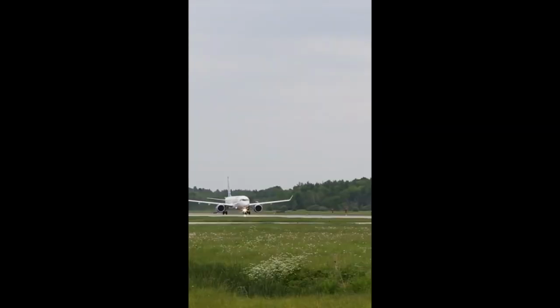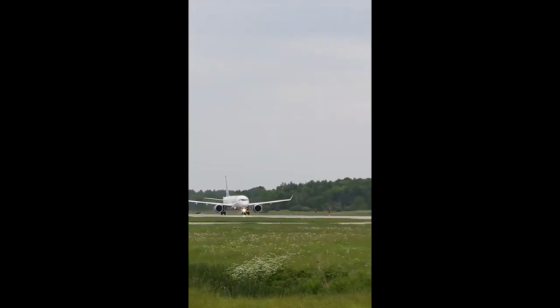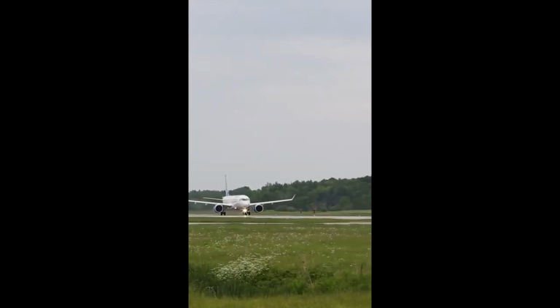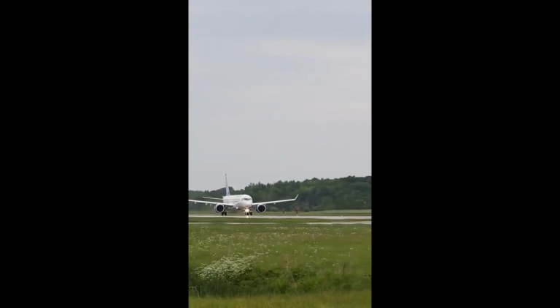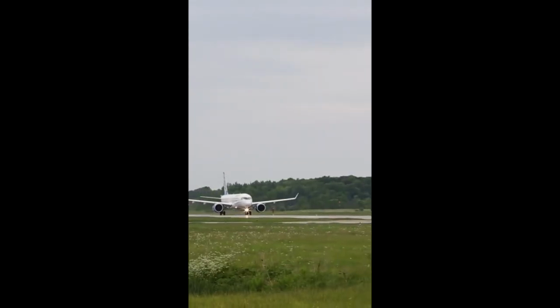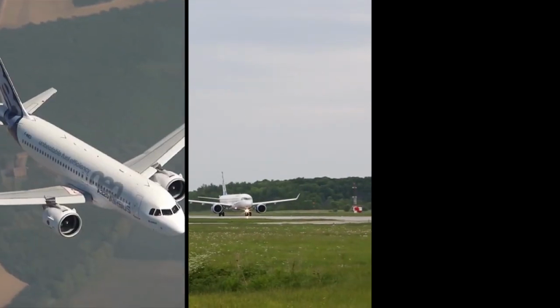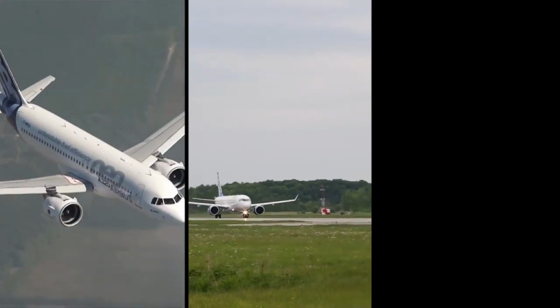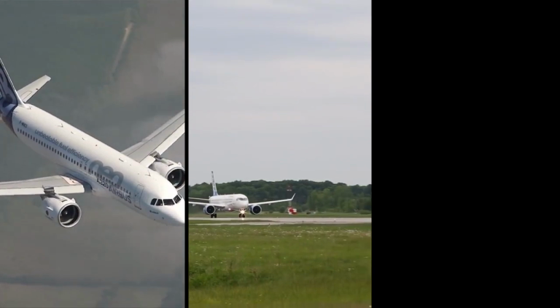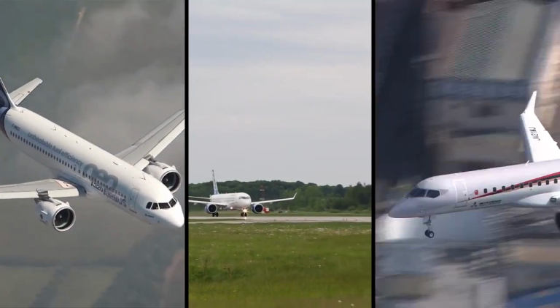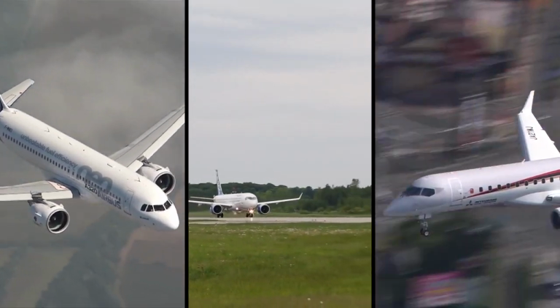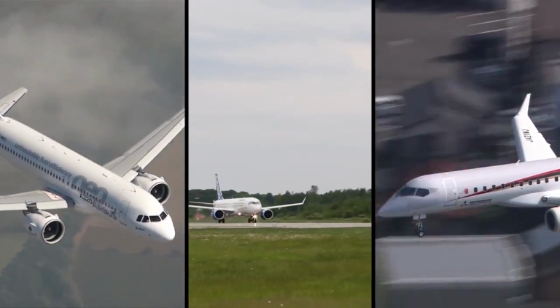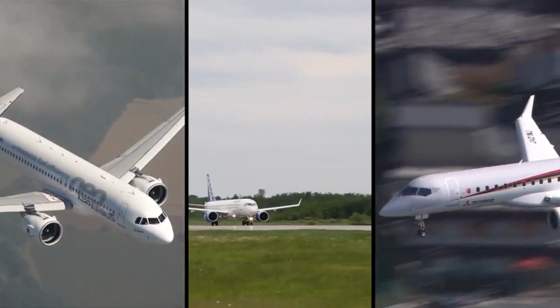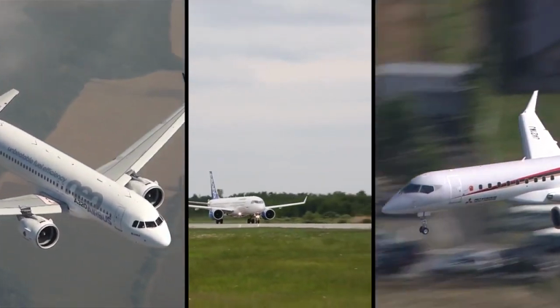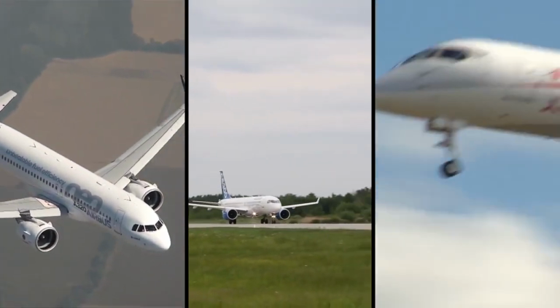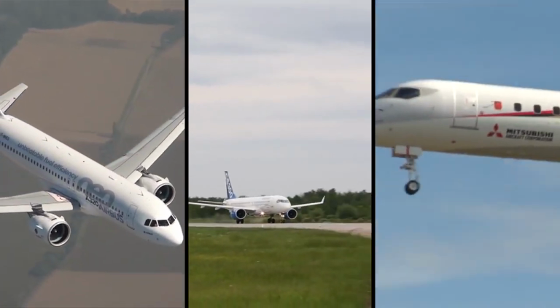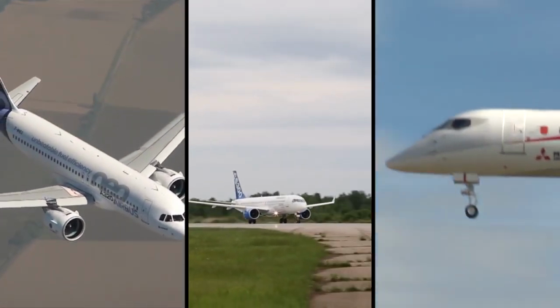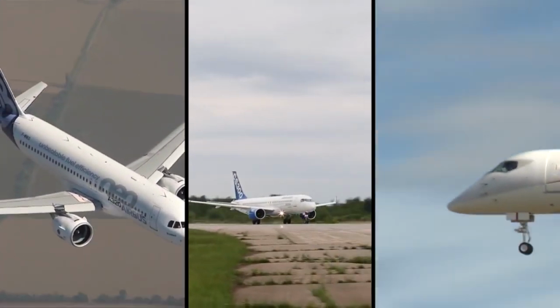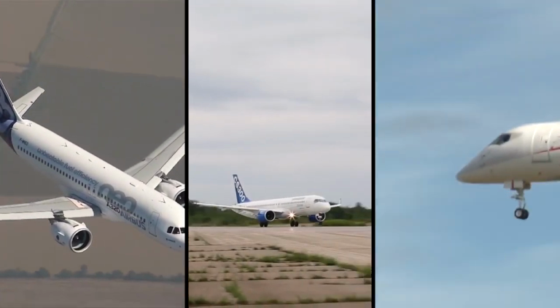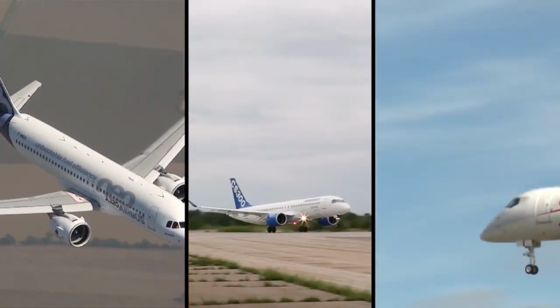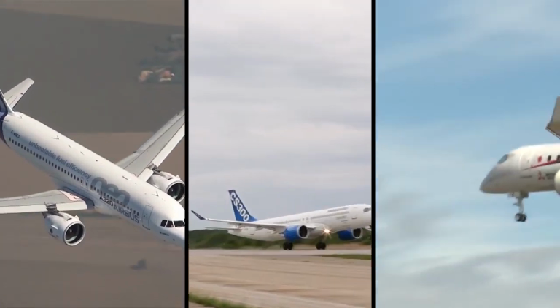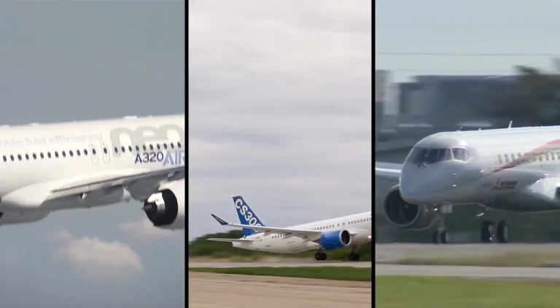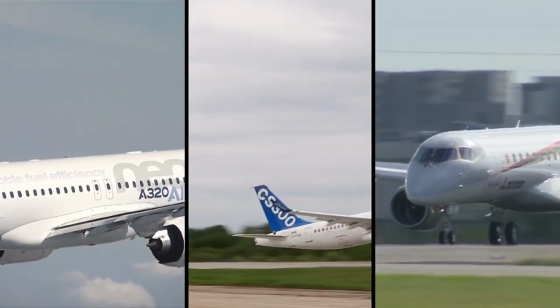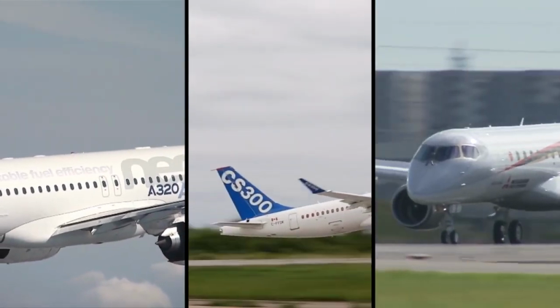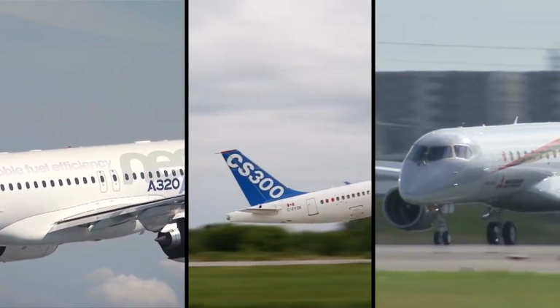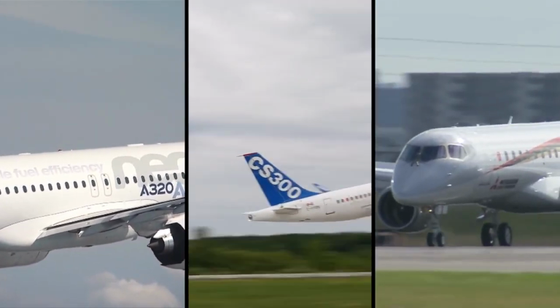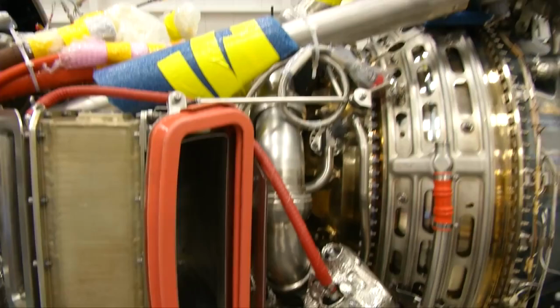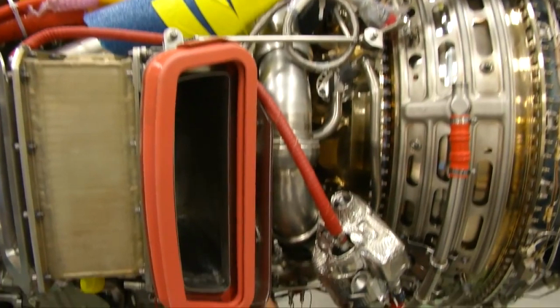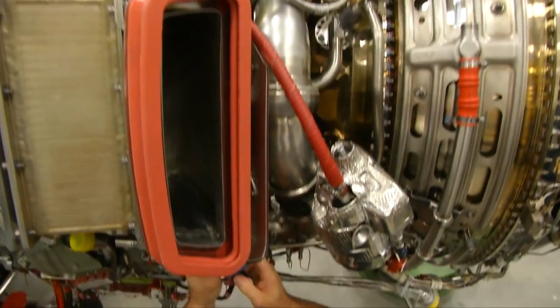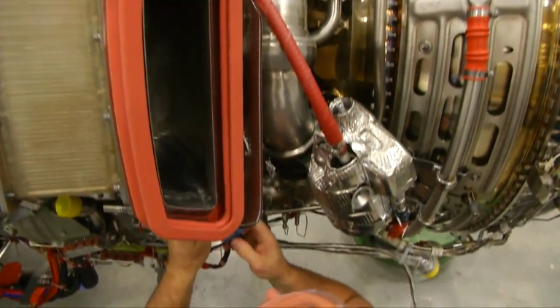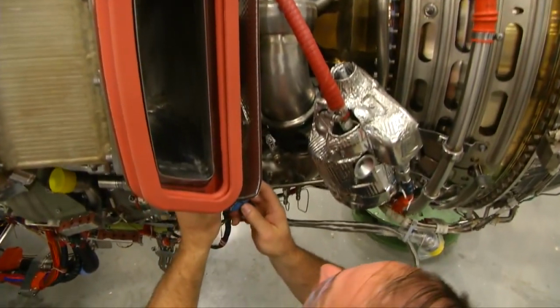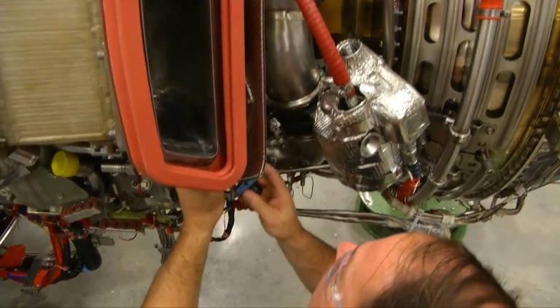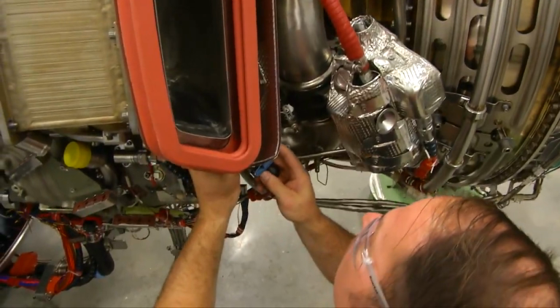The Bombardier C Series, the Airbus A320neo, the Mitsubishi Regional Jet or MRJ — new airframes that celebrated first flights over the past few years, first flights powered by Pratt & Whitney engines with geared turbofan technology.